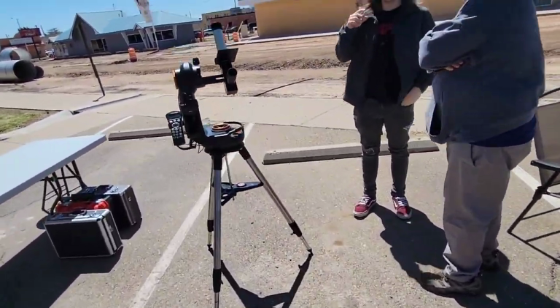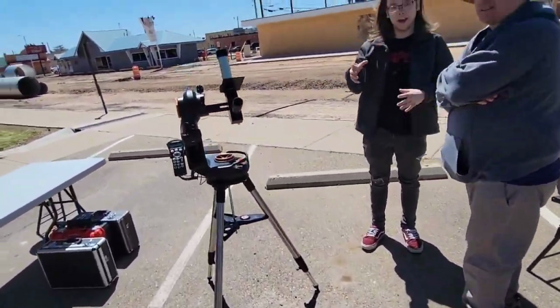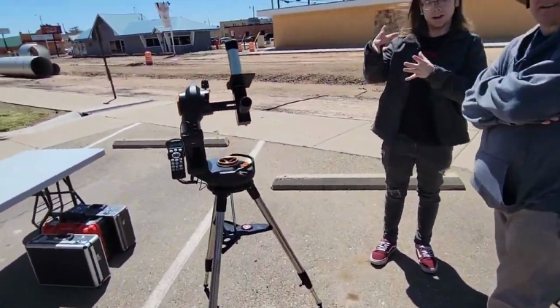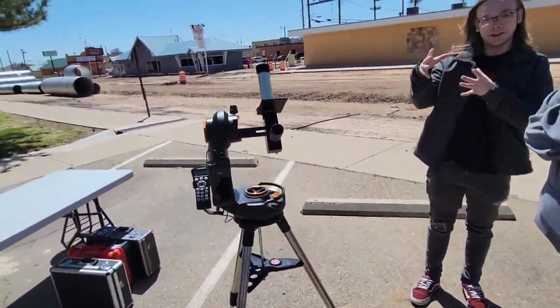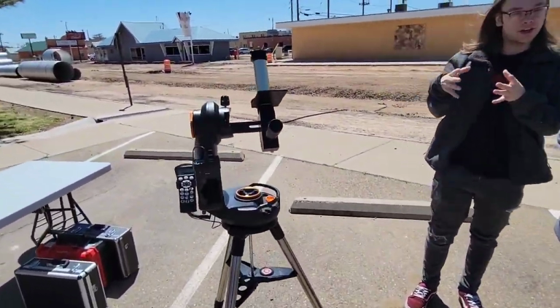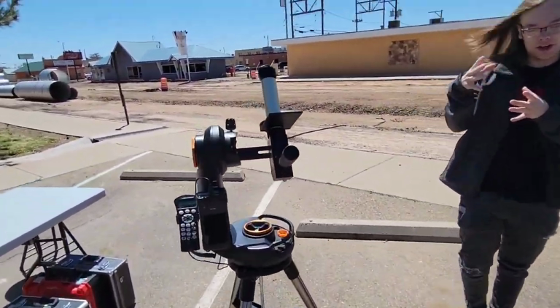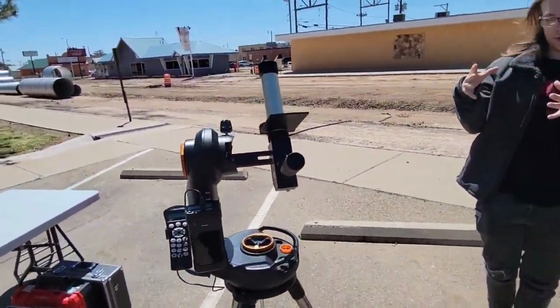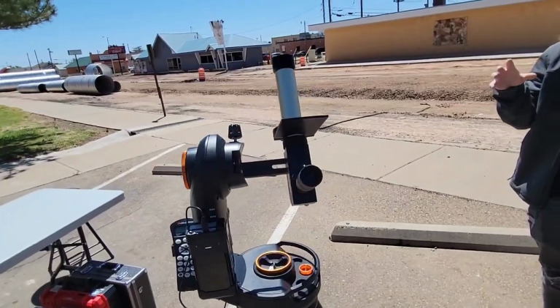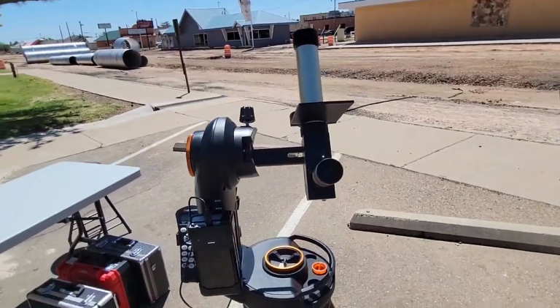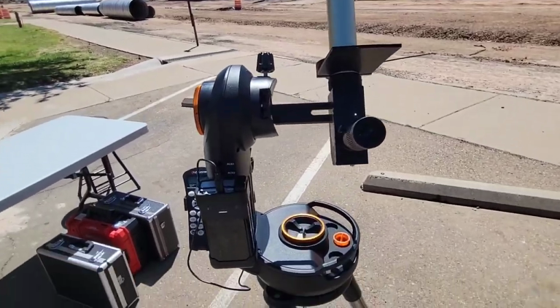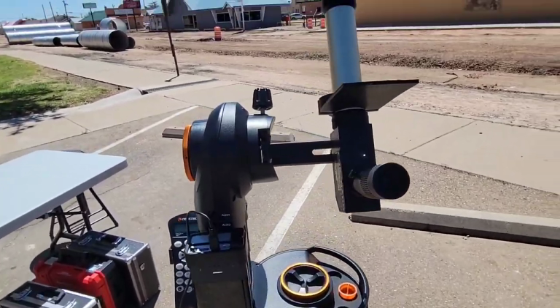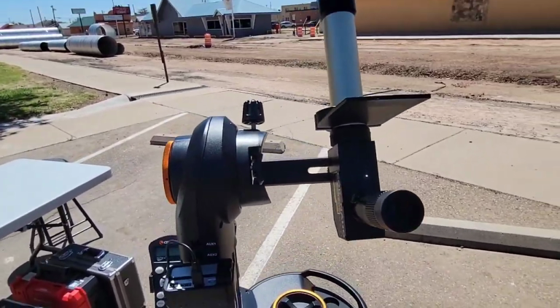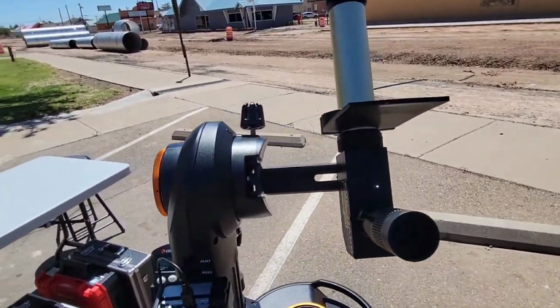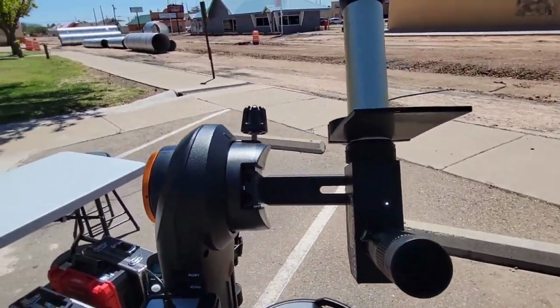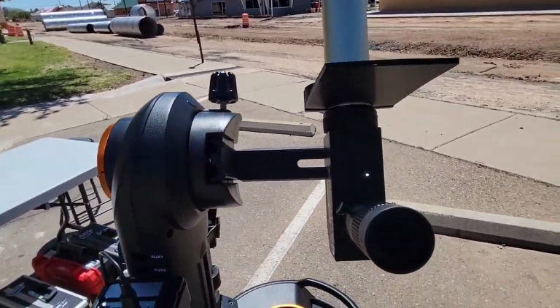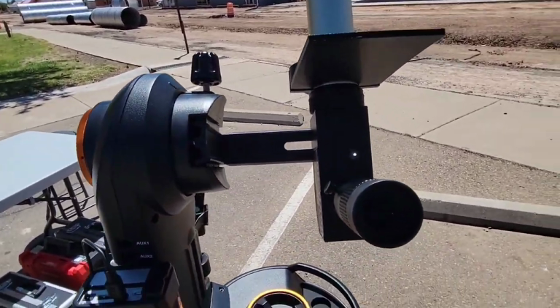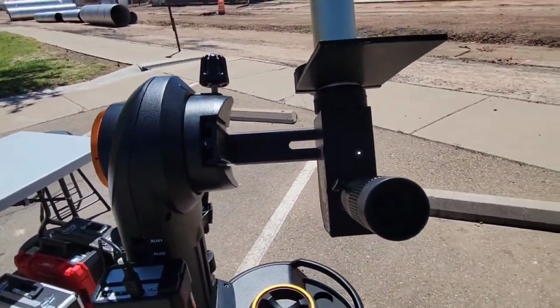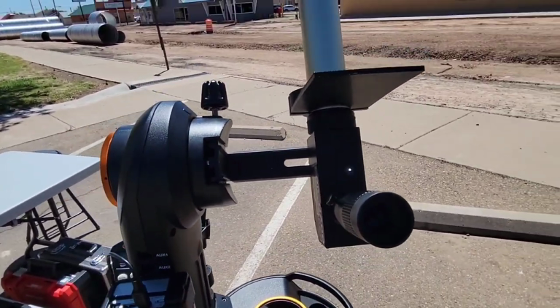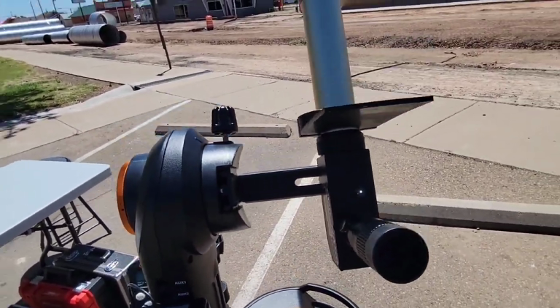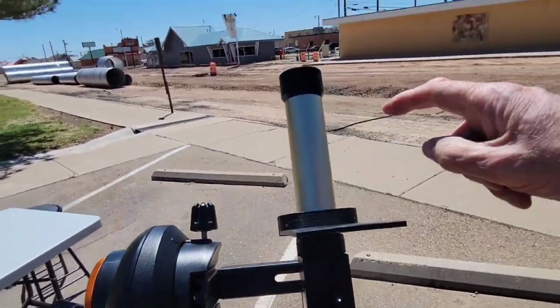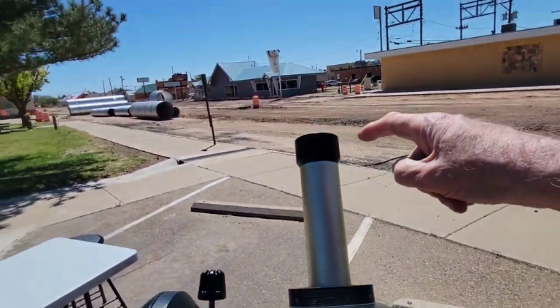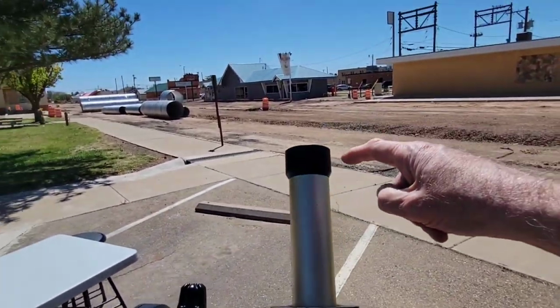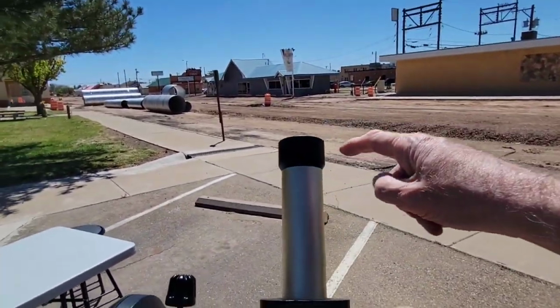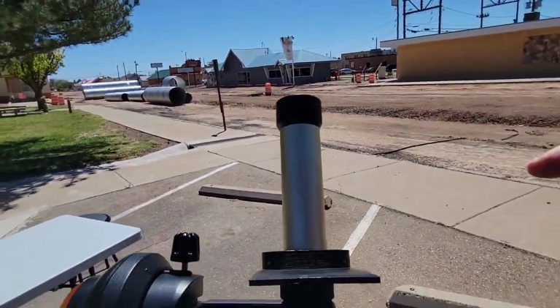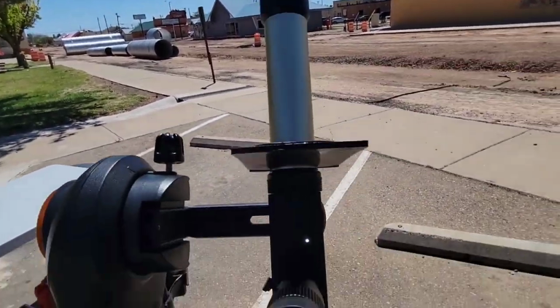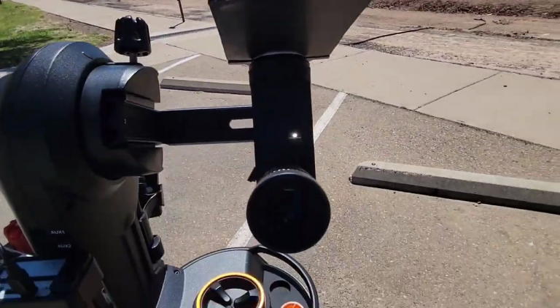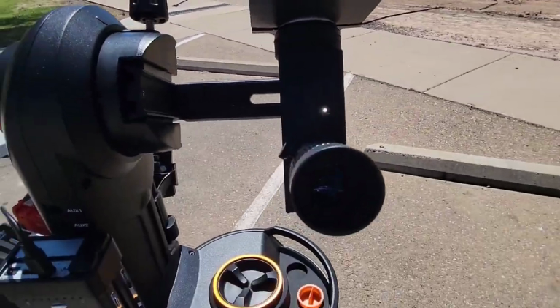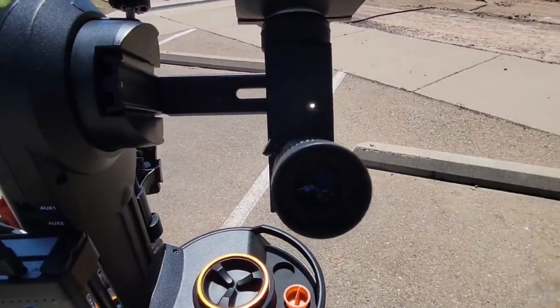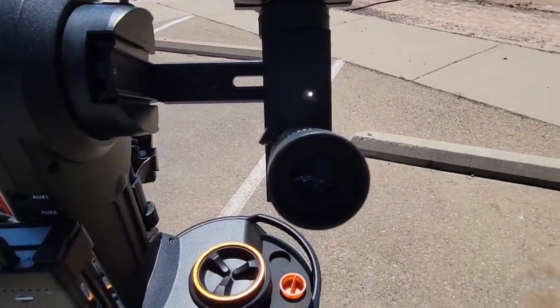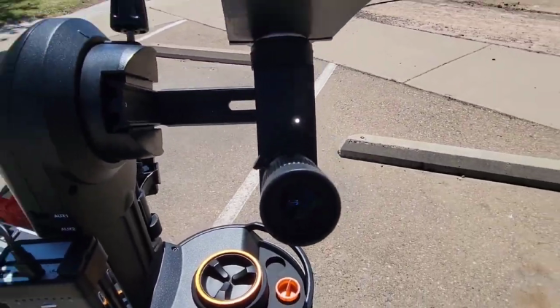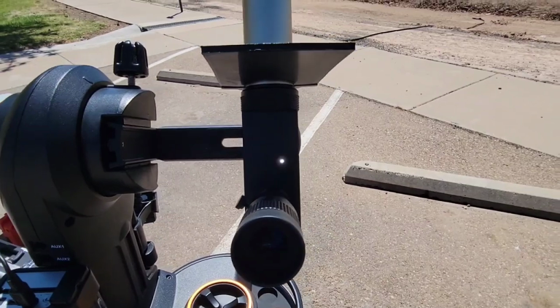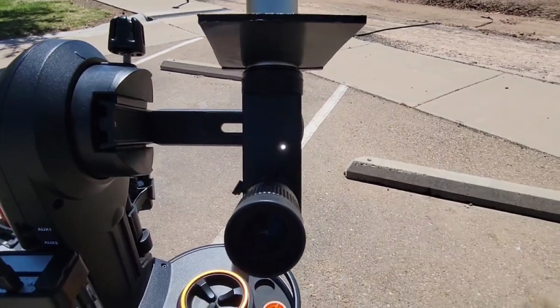This second scope does not have a camera — it's simply a direct view telescope. You look directly into the eyepiece. It has a solar filter on the end of it for viewing safety.